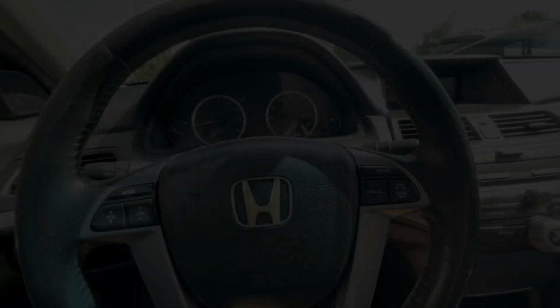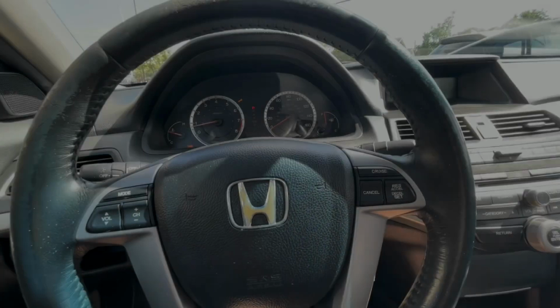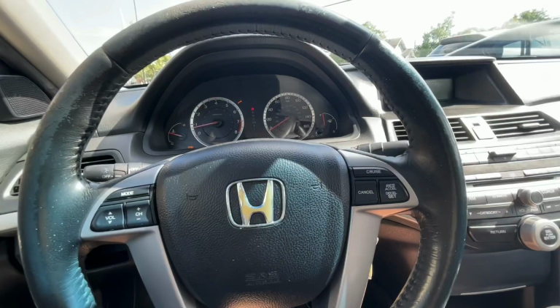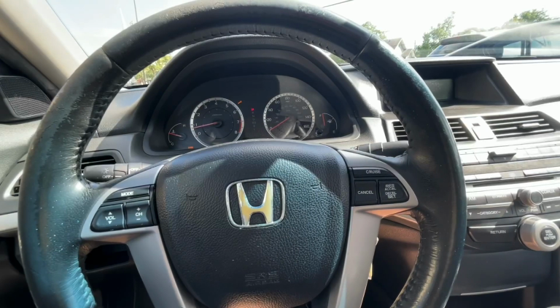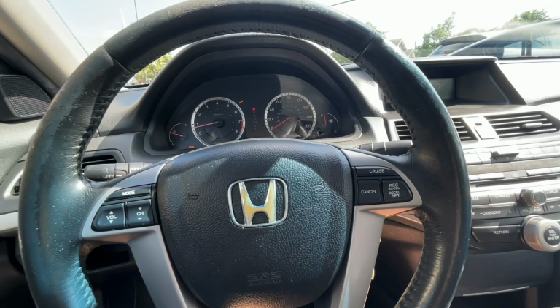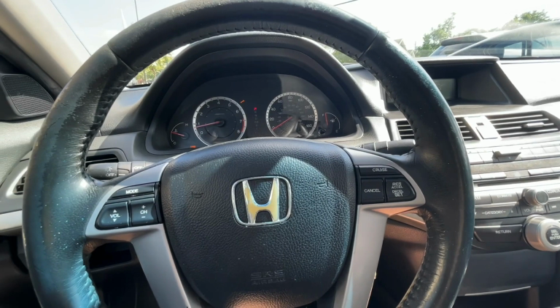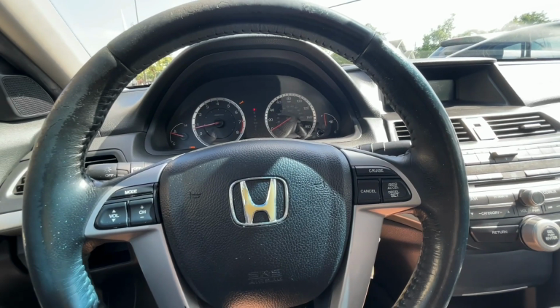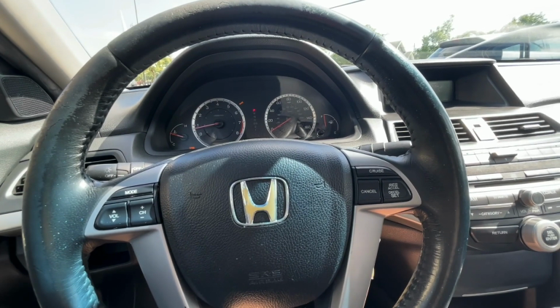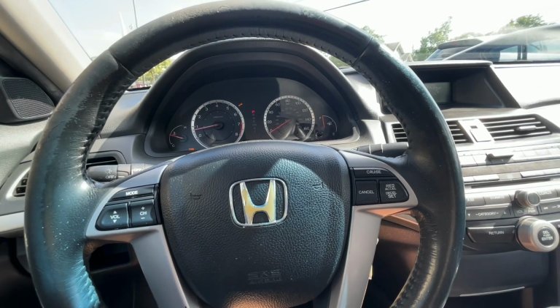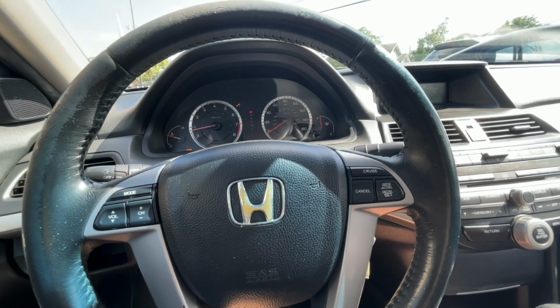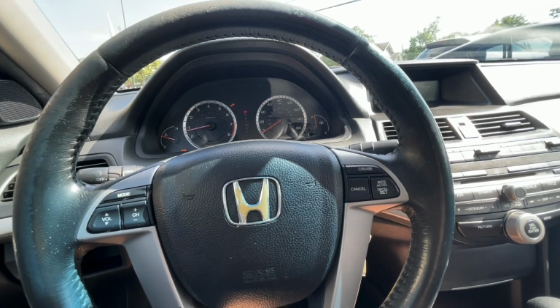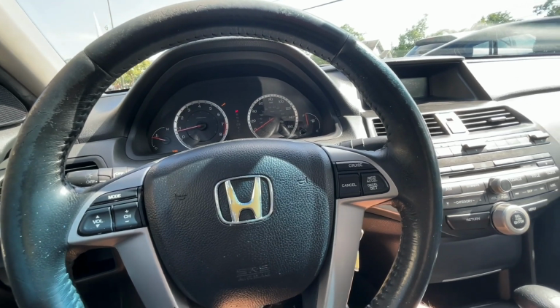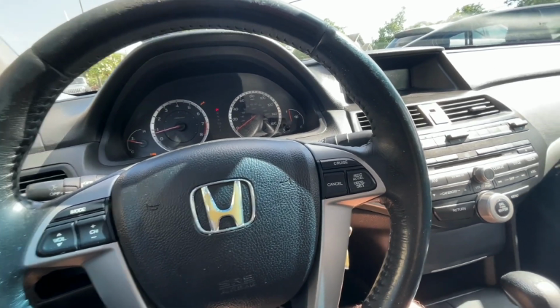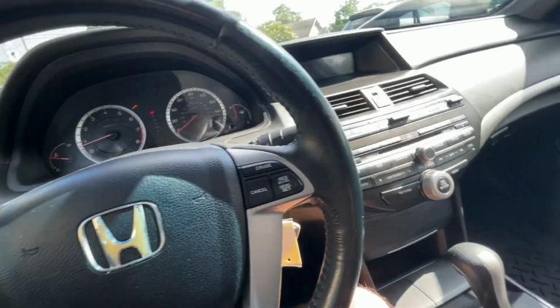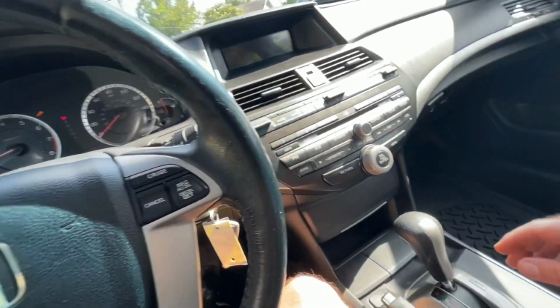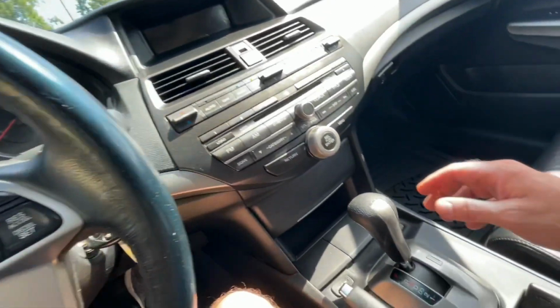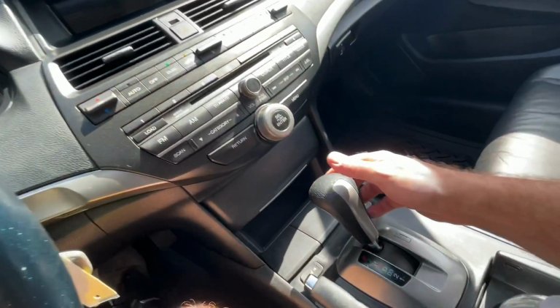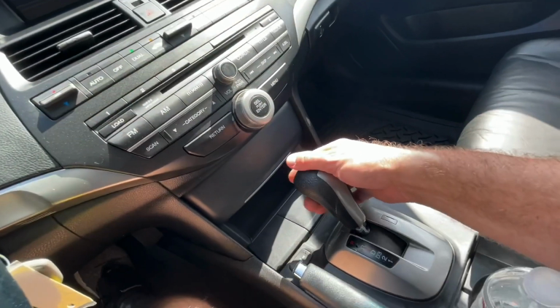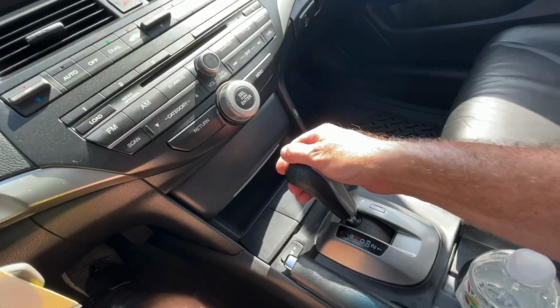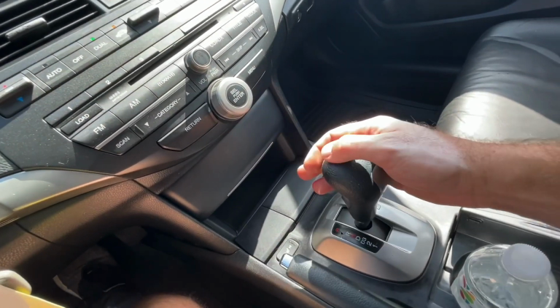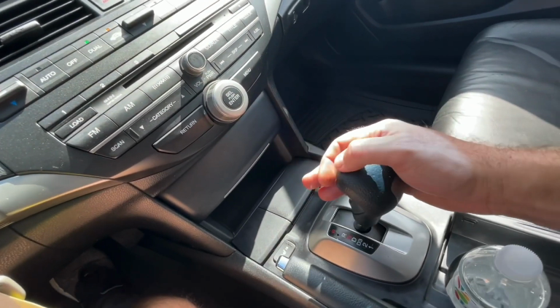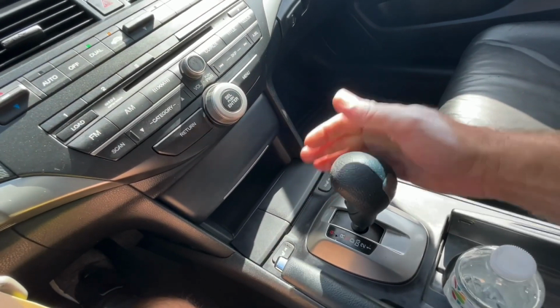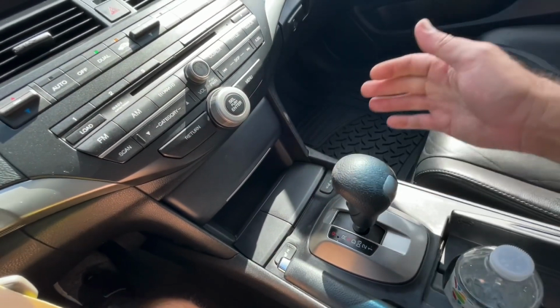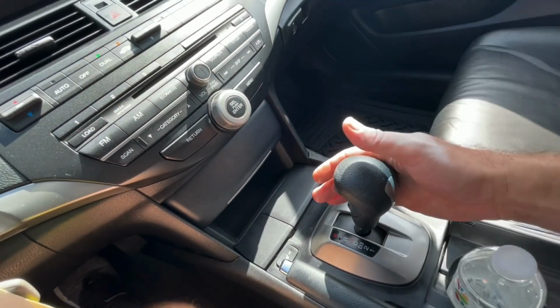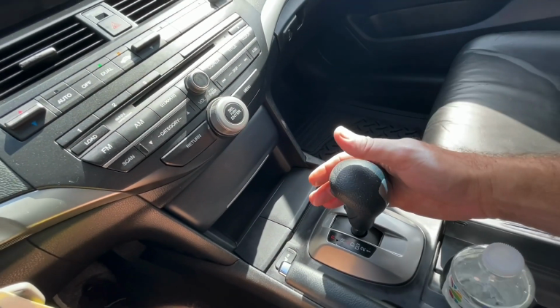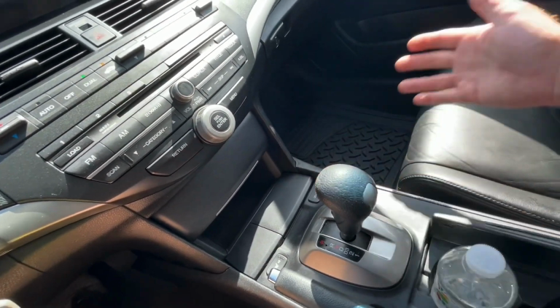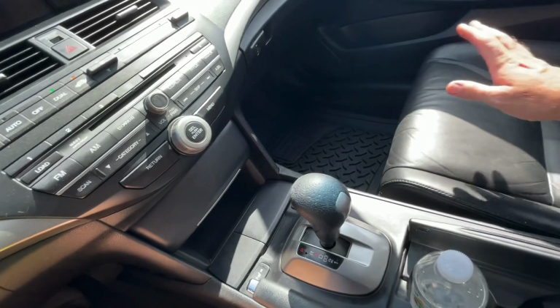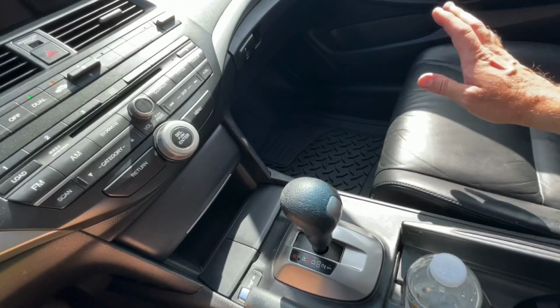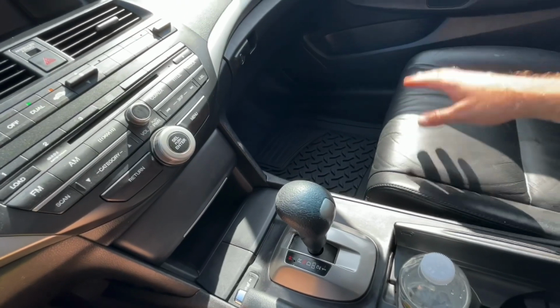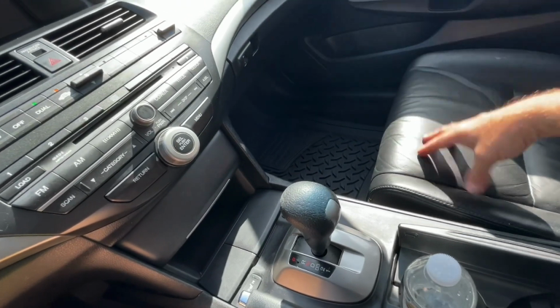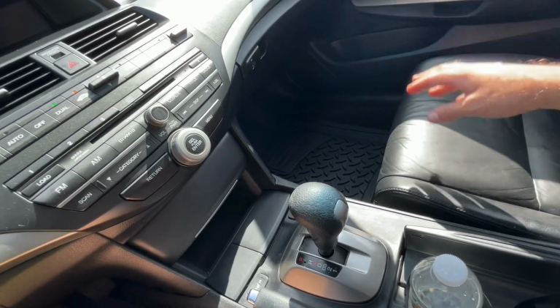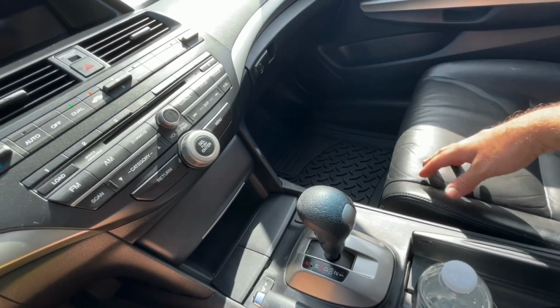Hey, what's up everybody? So we're back at it again, filming a car. Today we're sitting inside of a 2008 Honda Accord EXL with leather and V6 engine.